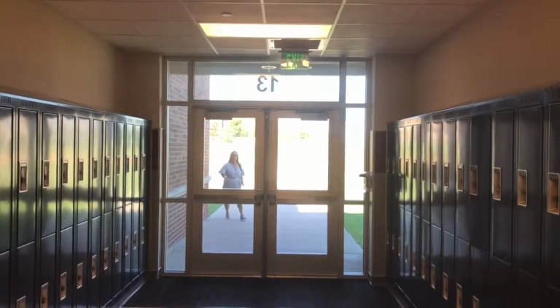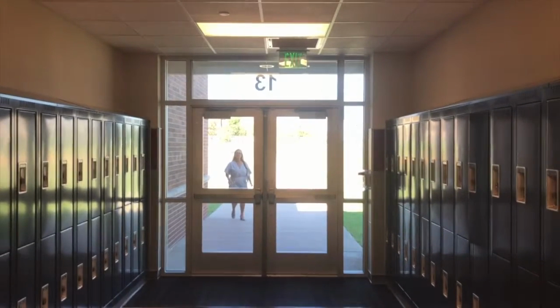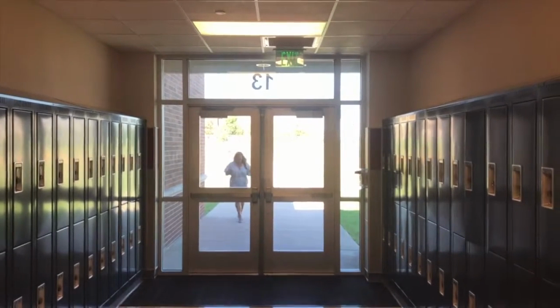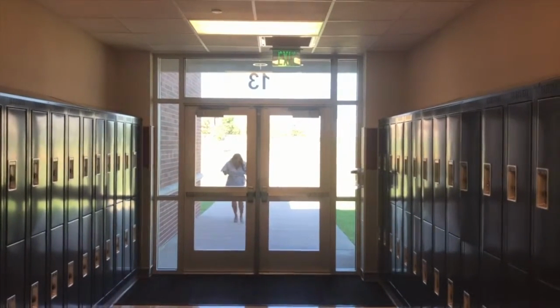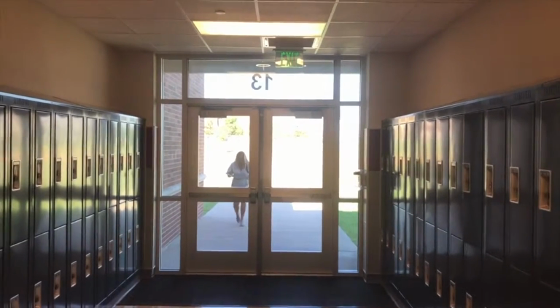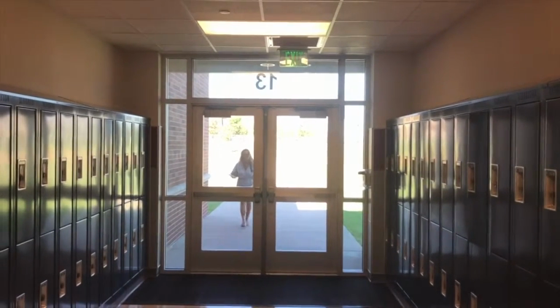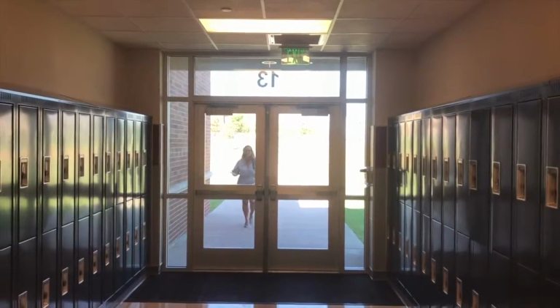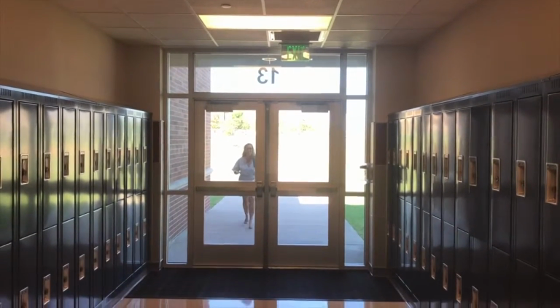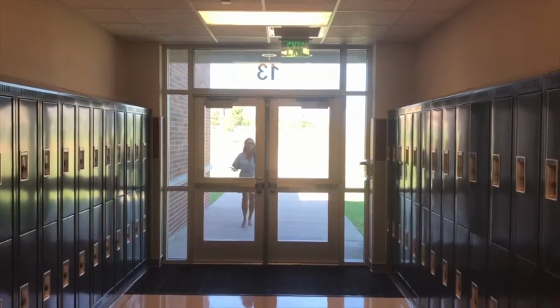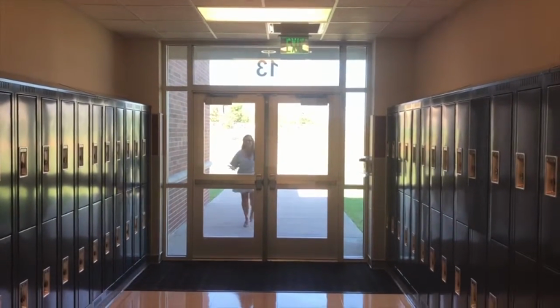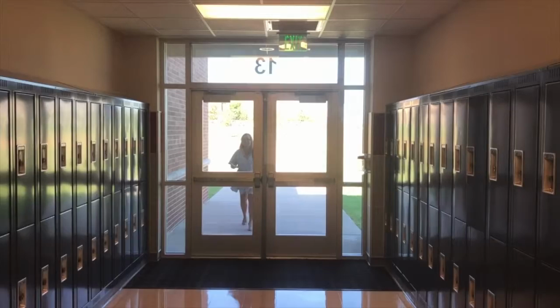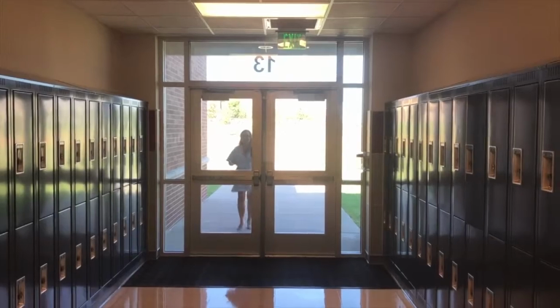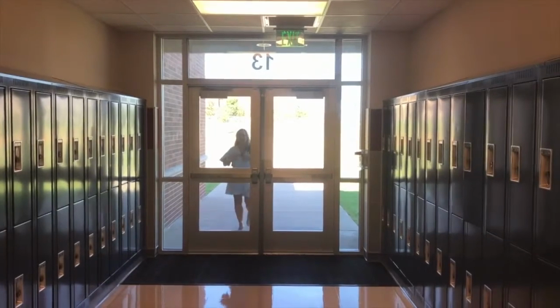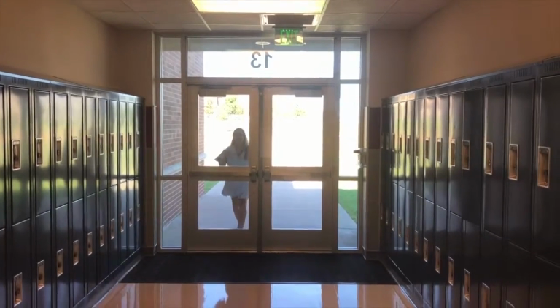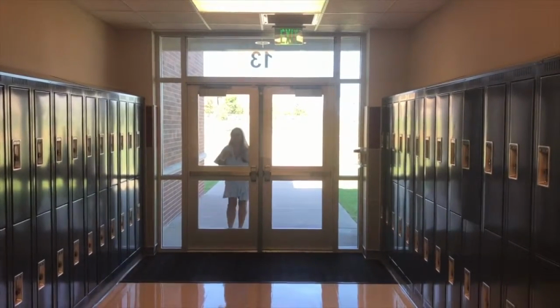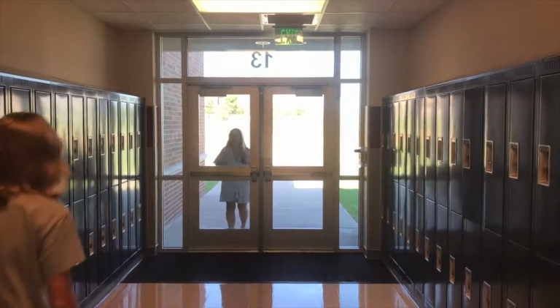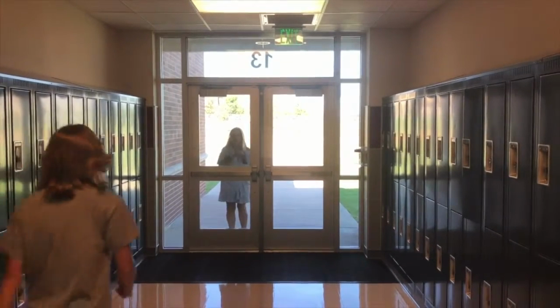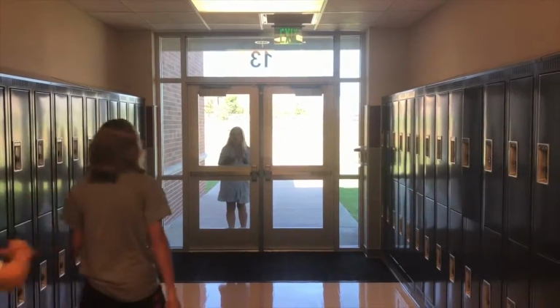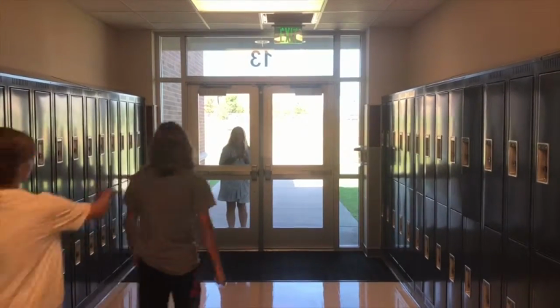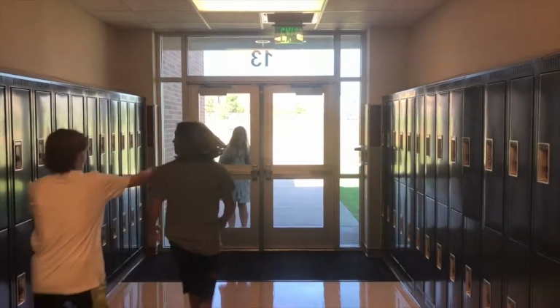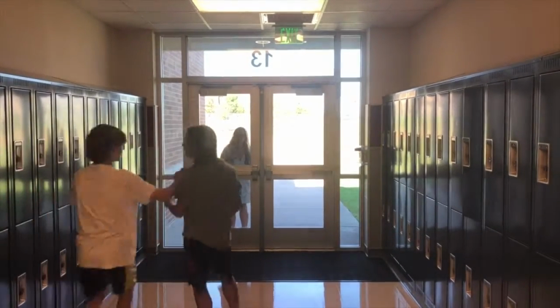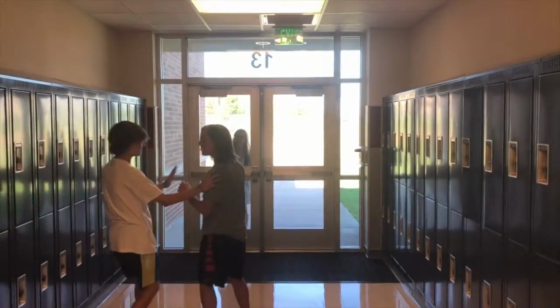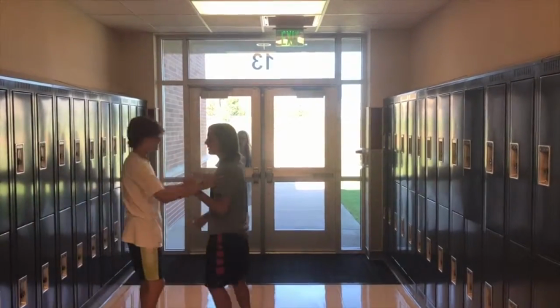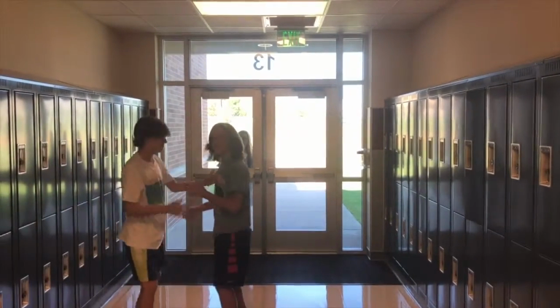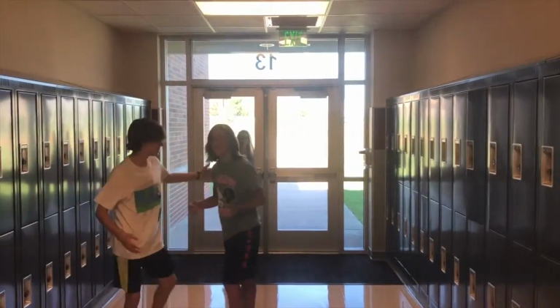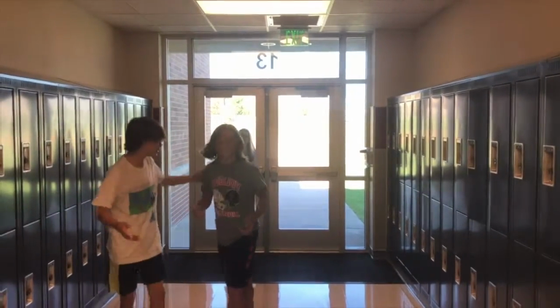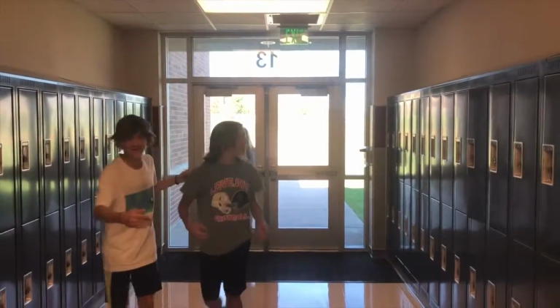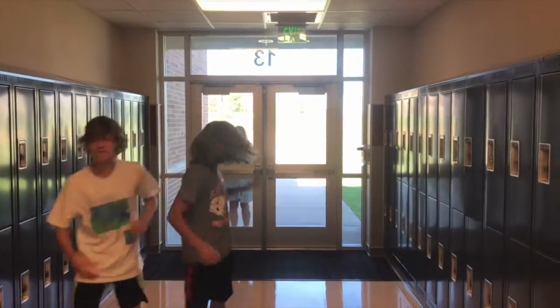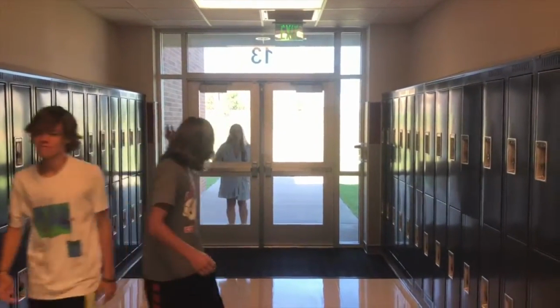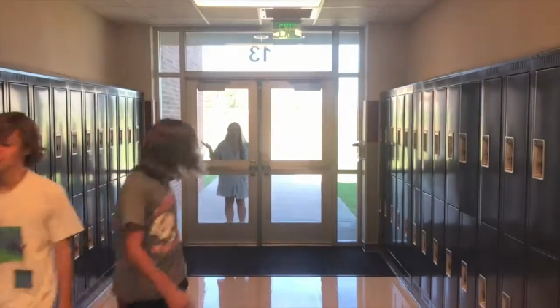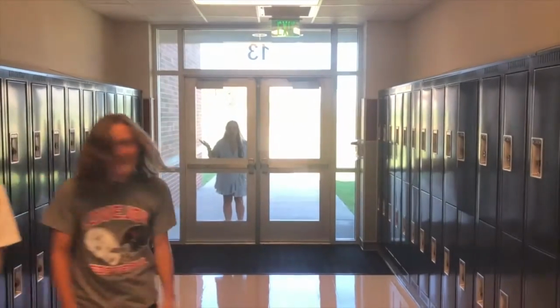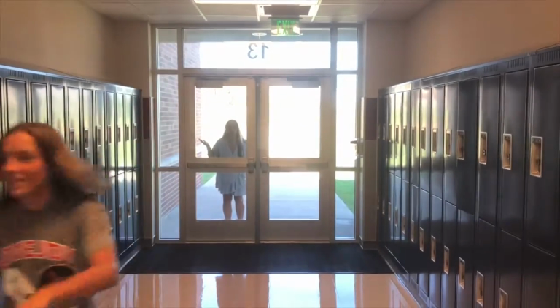Students have been informed not to open doors for anyone, even teachers. Anyone entering the building must have either a badge or enter through the front office.